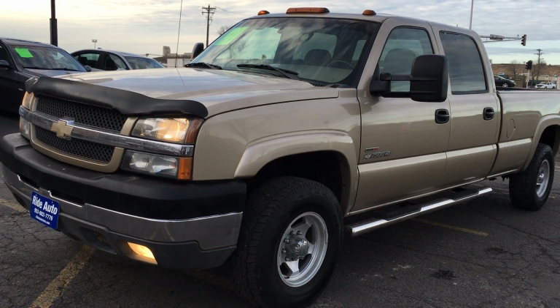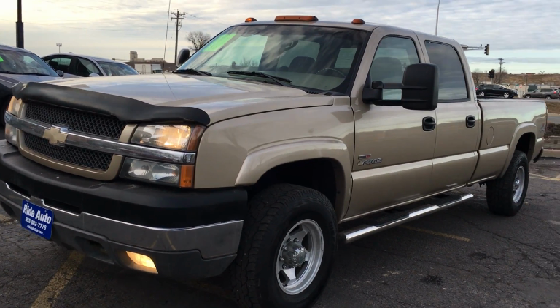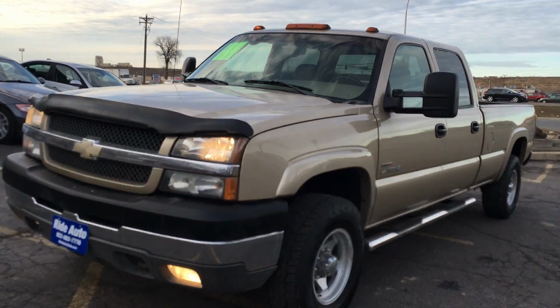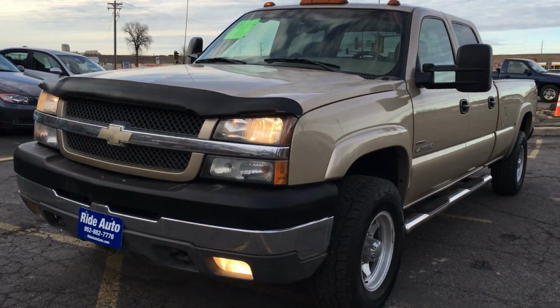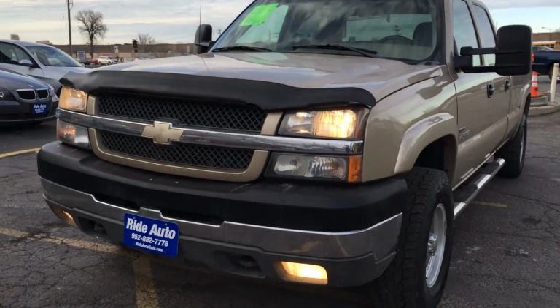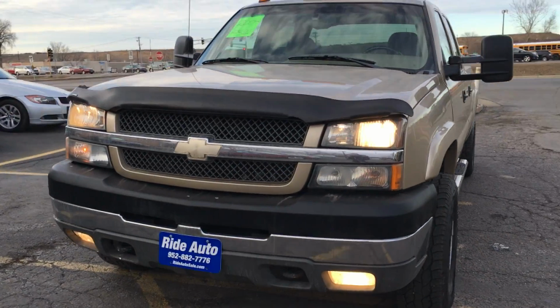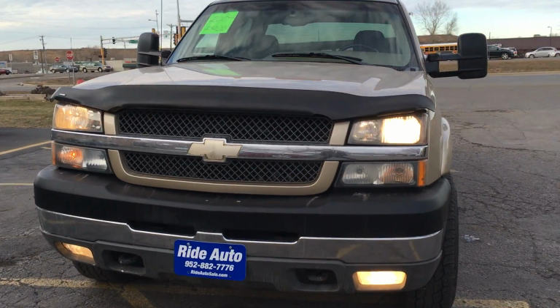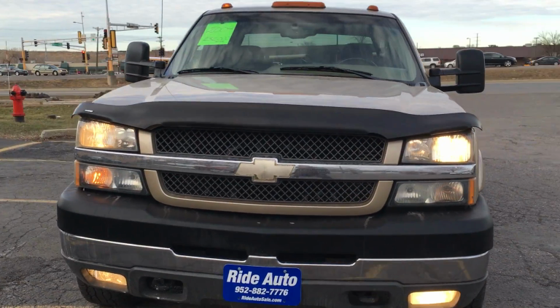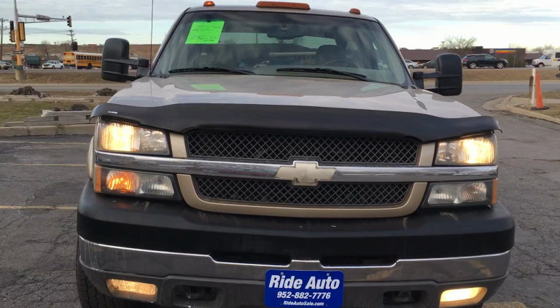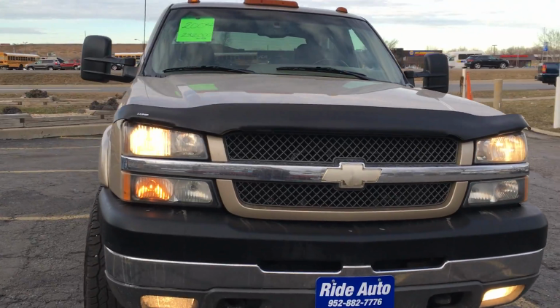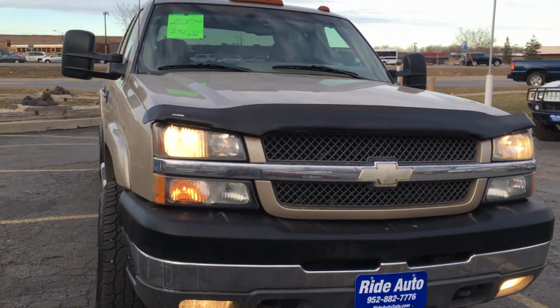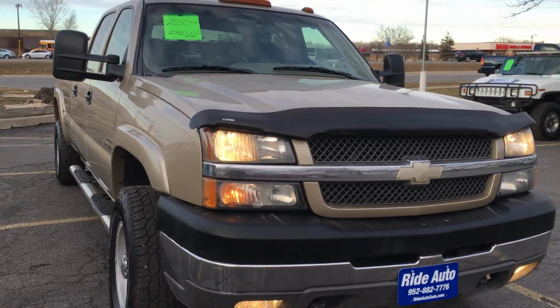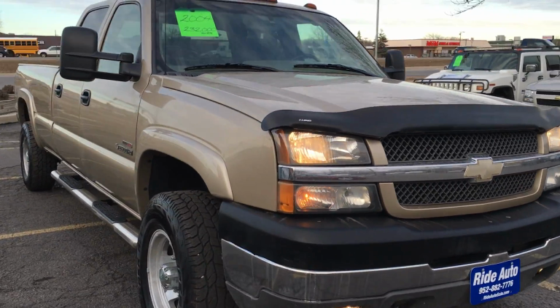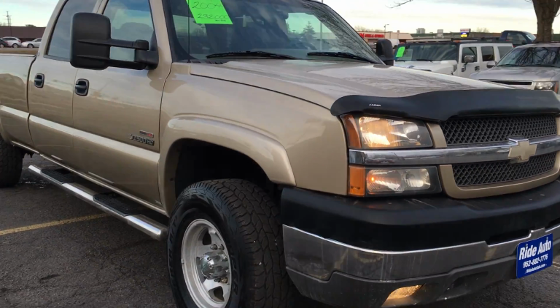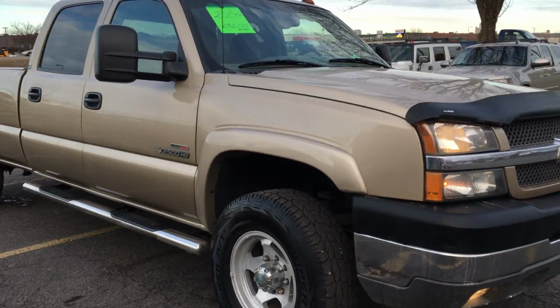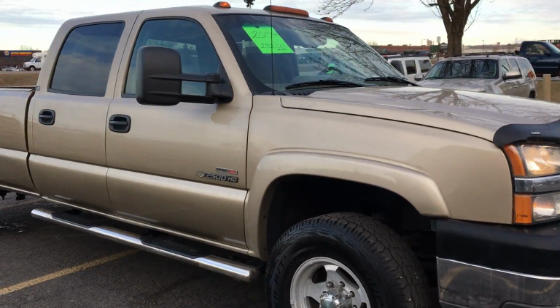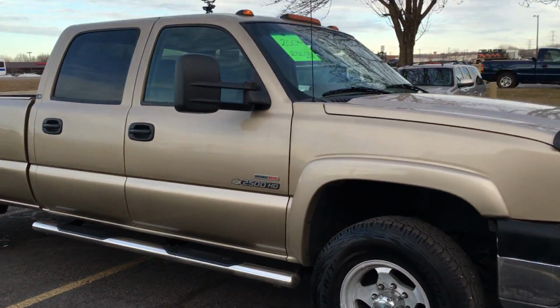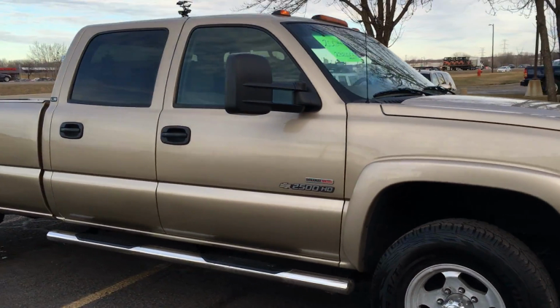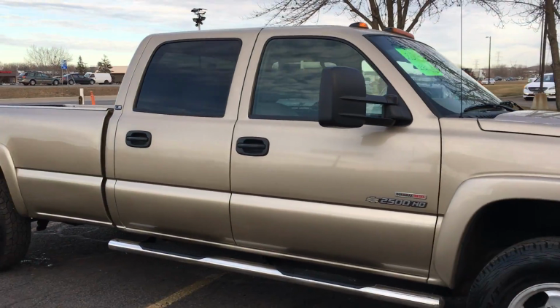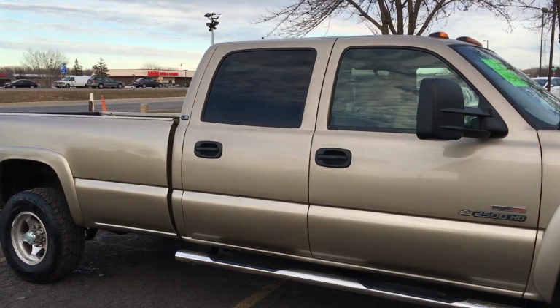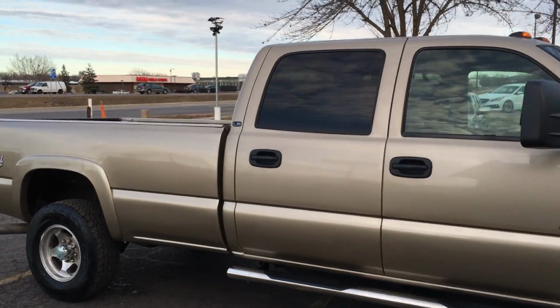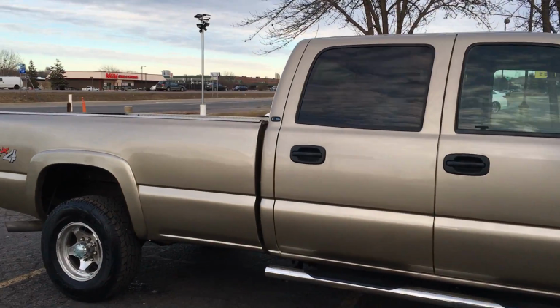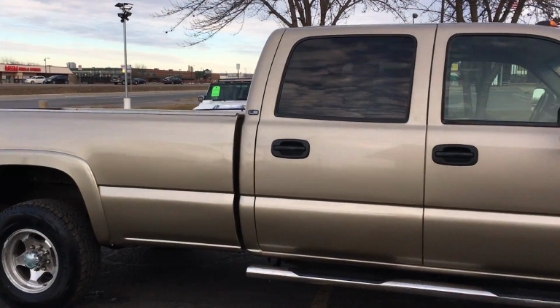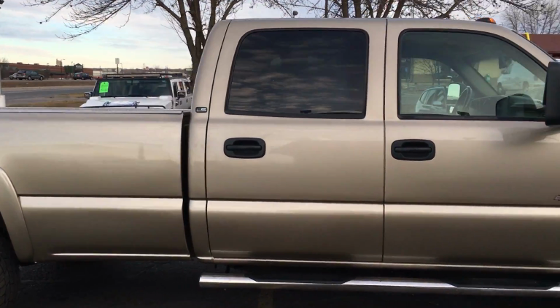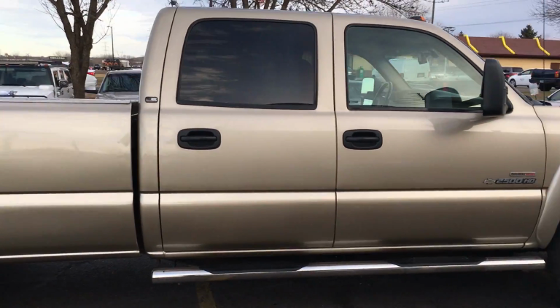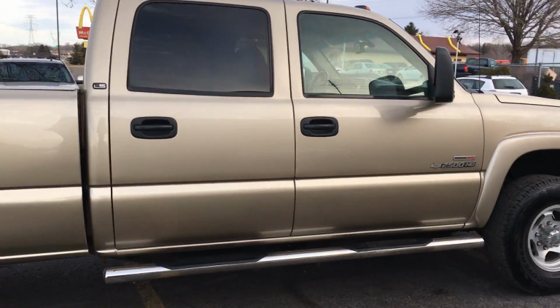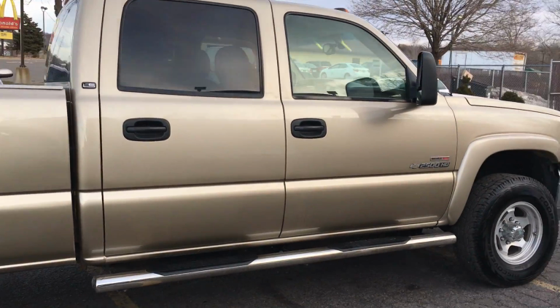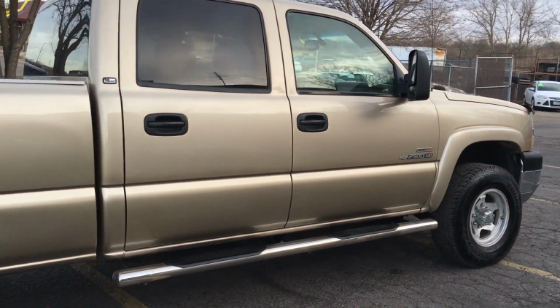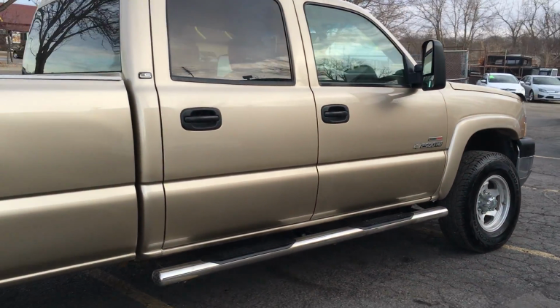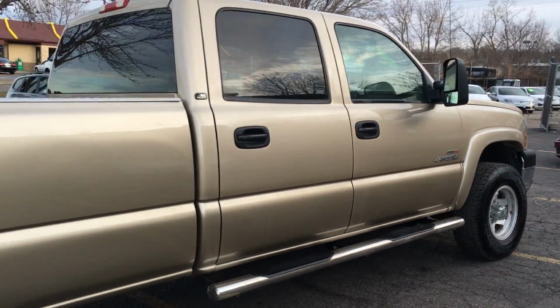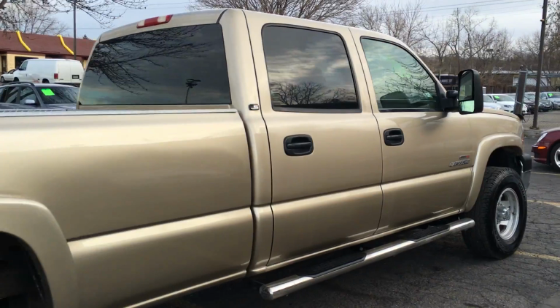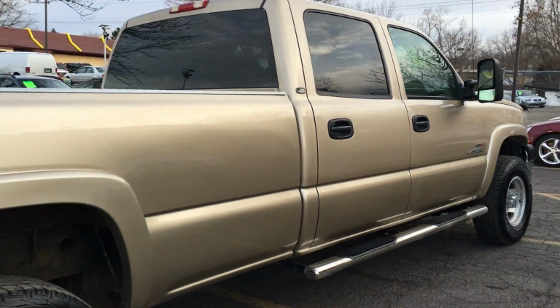If you're looking for a clean Duramax, consider this 2004 Chevy Silverado 2500HD. This is a two-cab, four-door, long-bed, four-wheel drive, 6.6-liter Duramax turbo diesel attached to an Allison transmission.